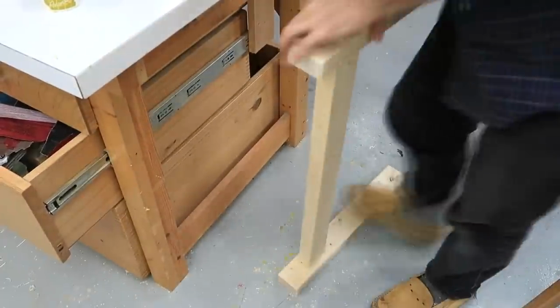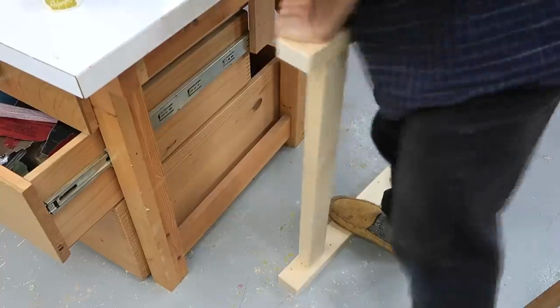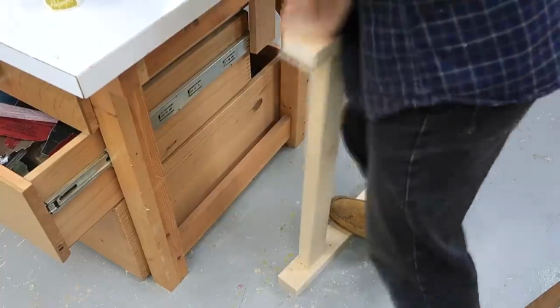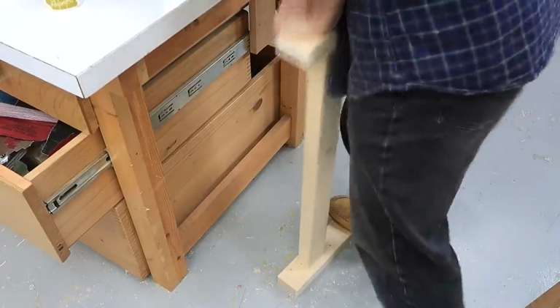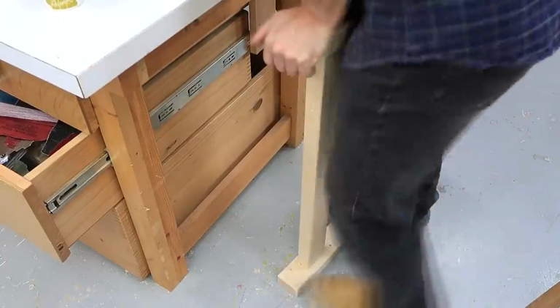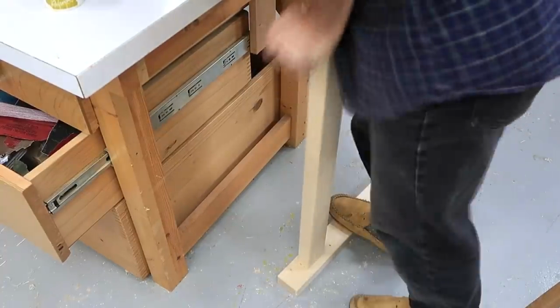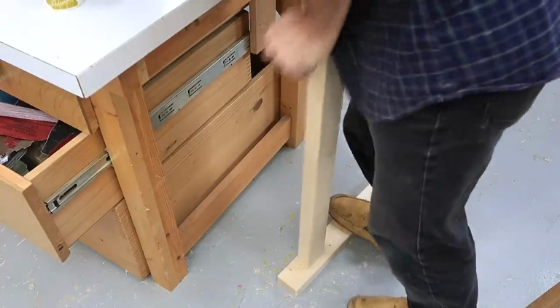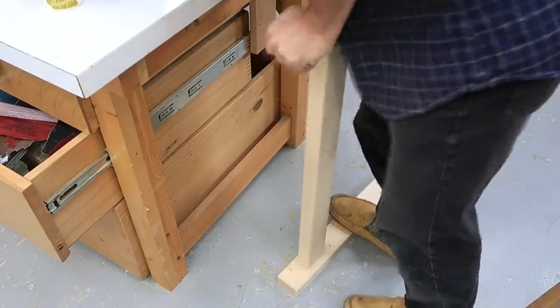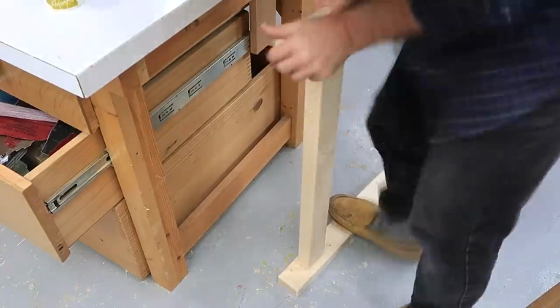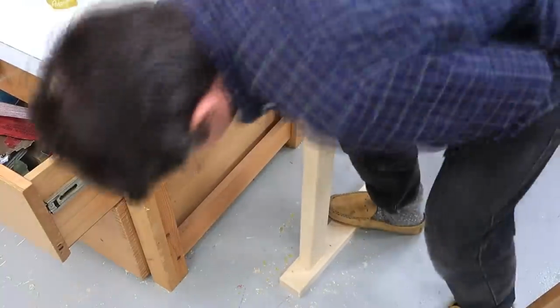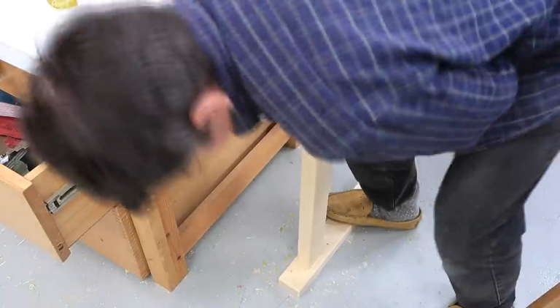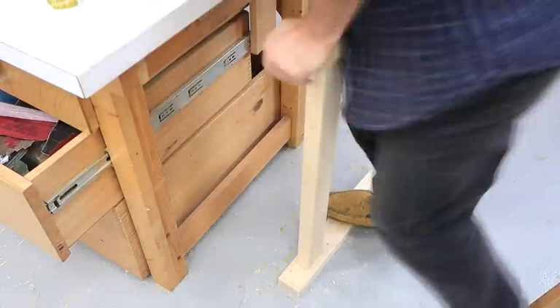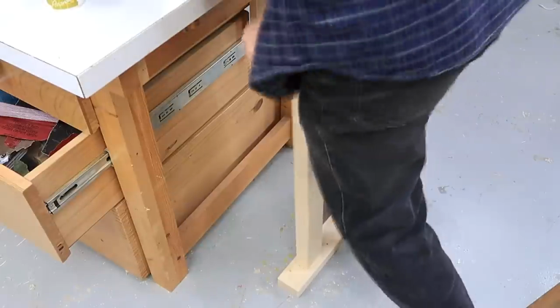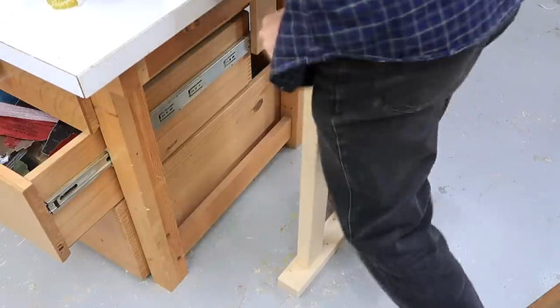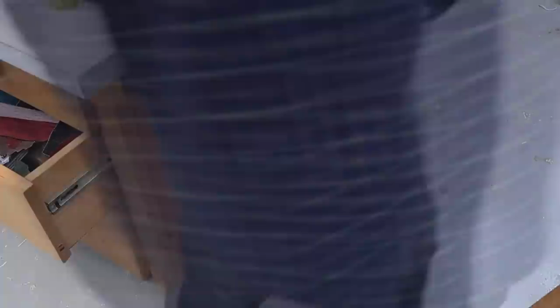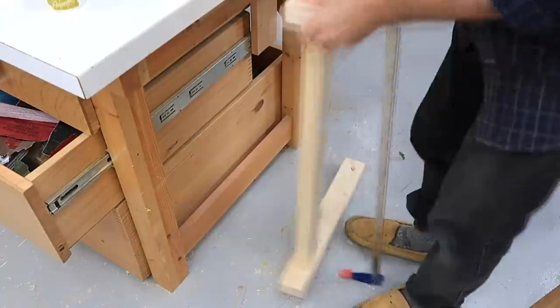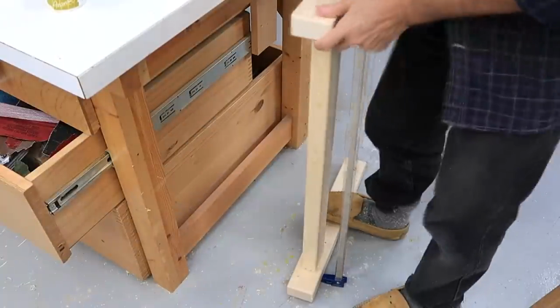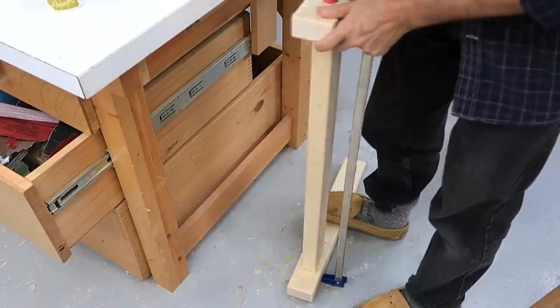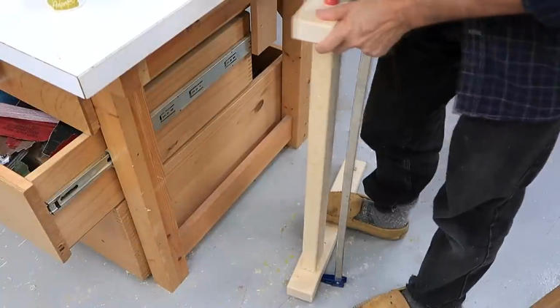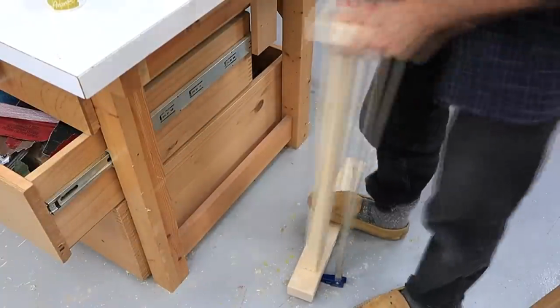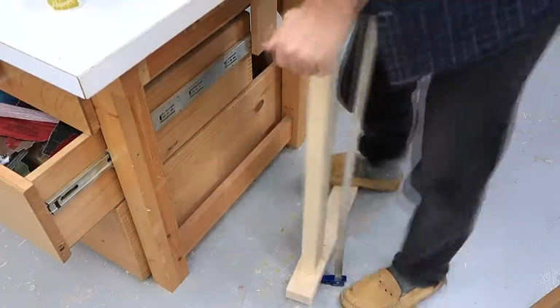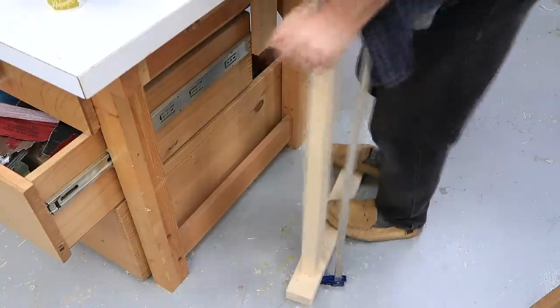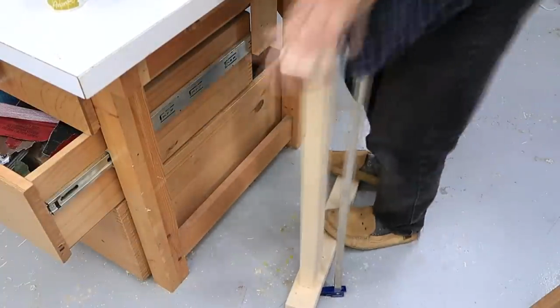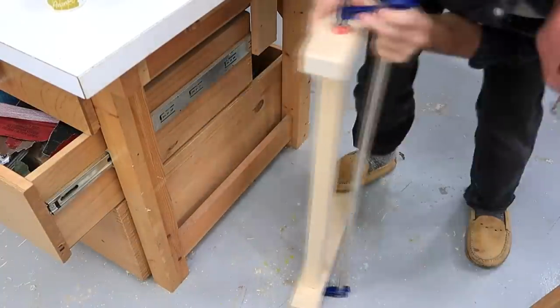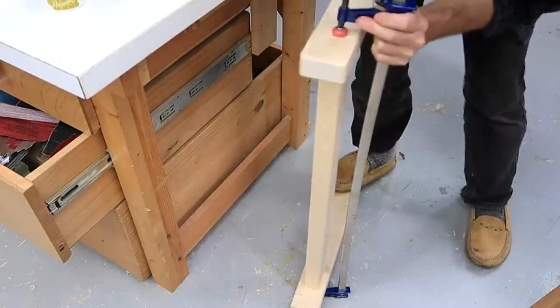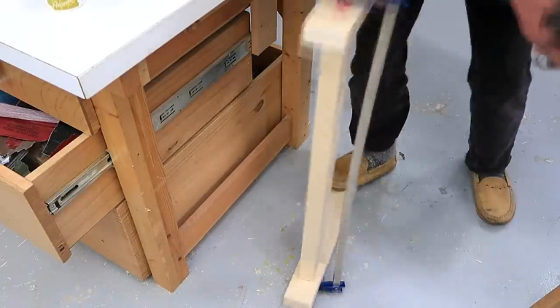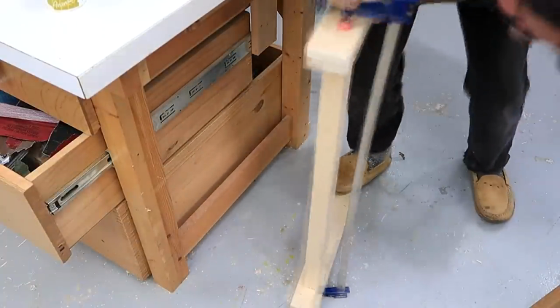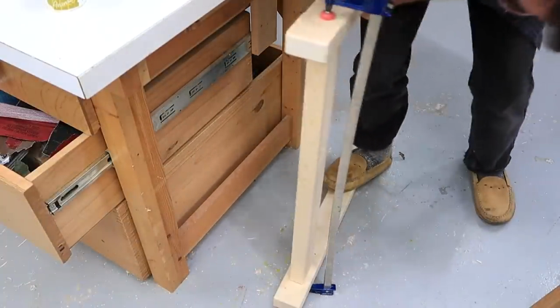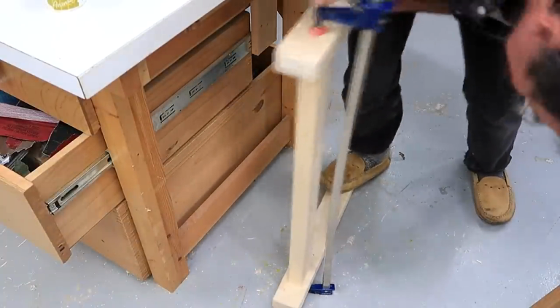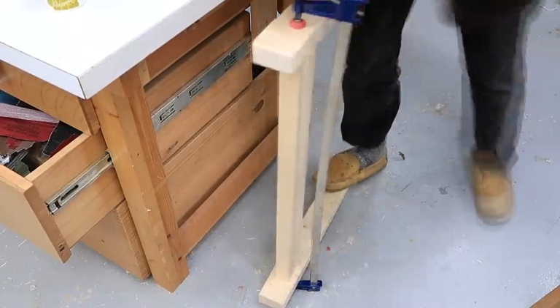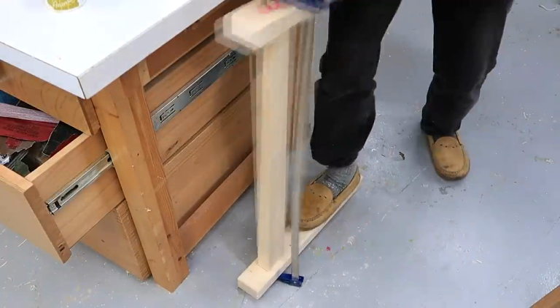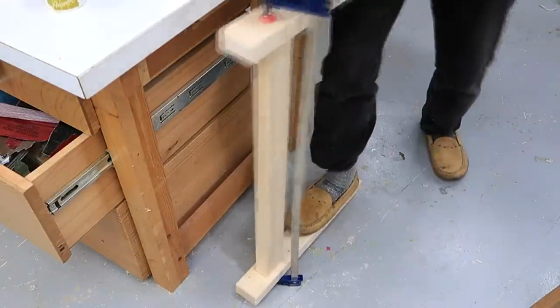I was having a heck of a time closing those joints. They fit tightly when they were dry, but with the glue in, the wood swelled a bit and it was just almost impossible to close them.